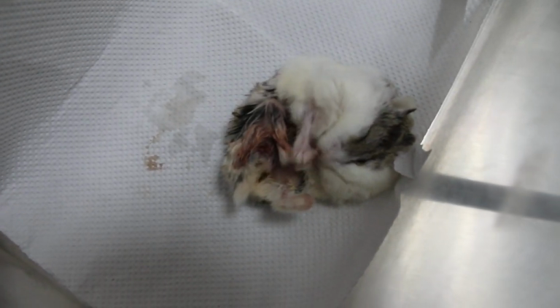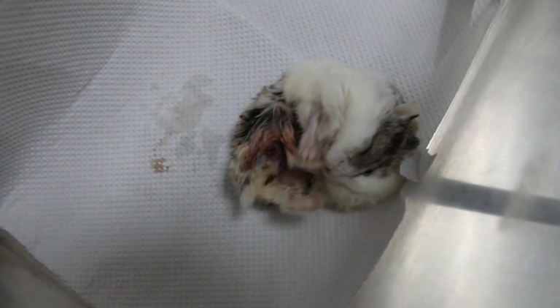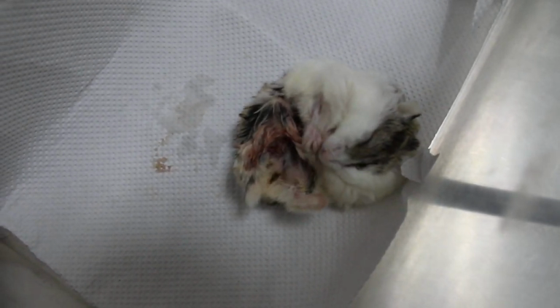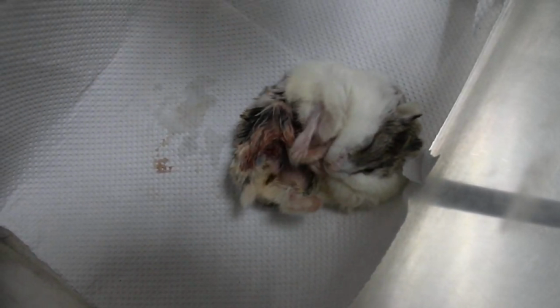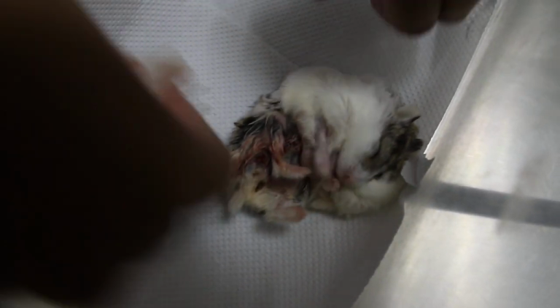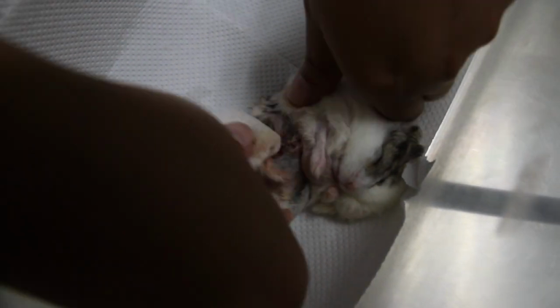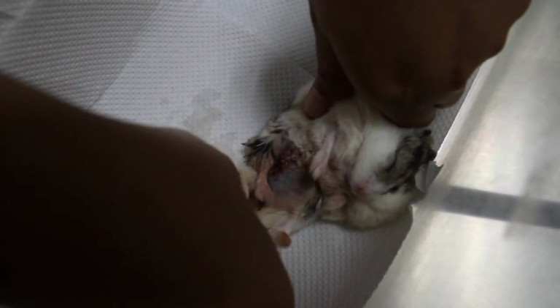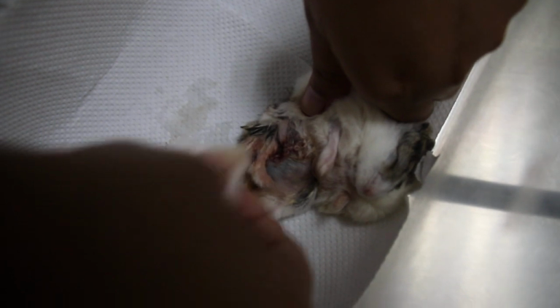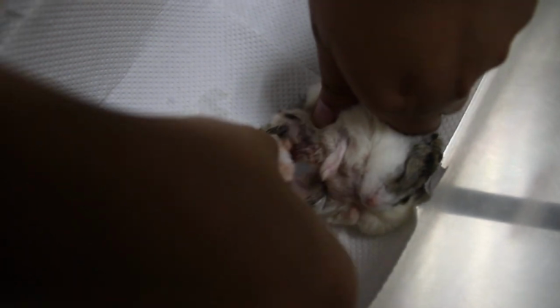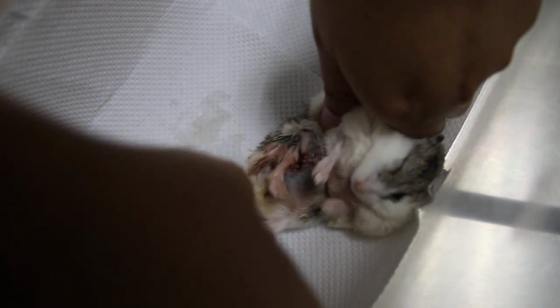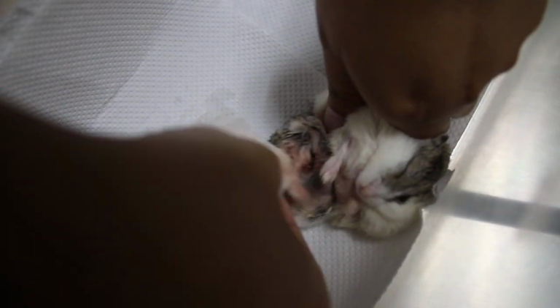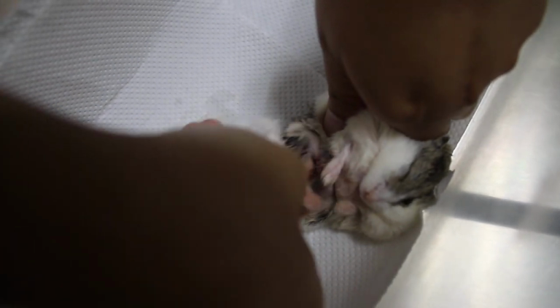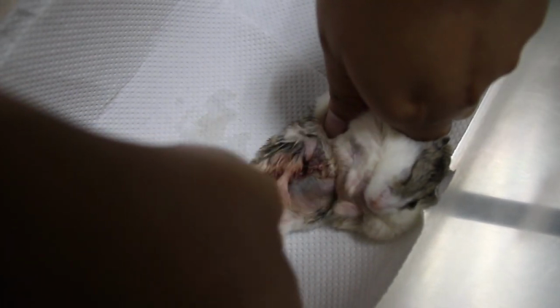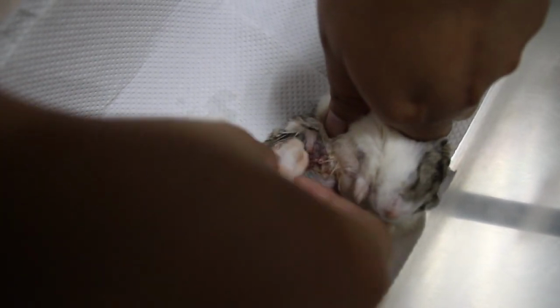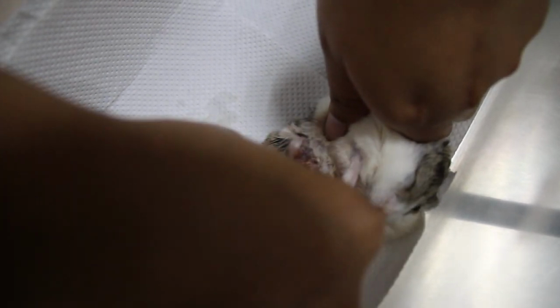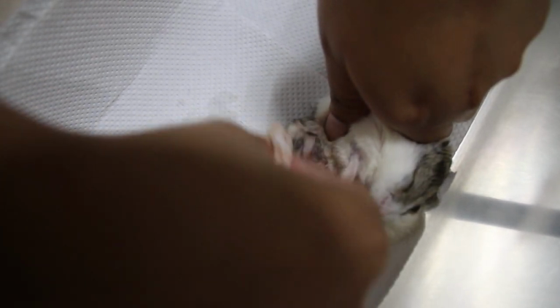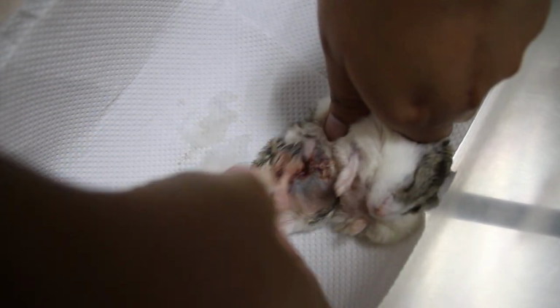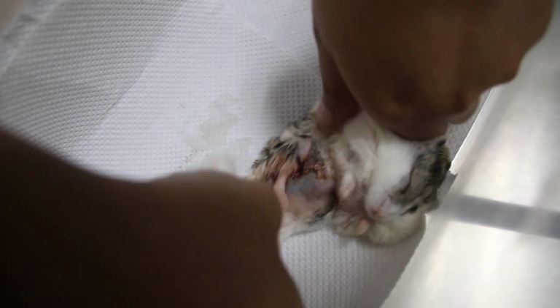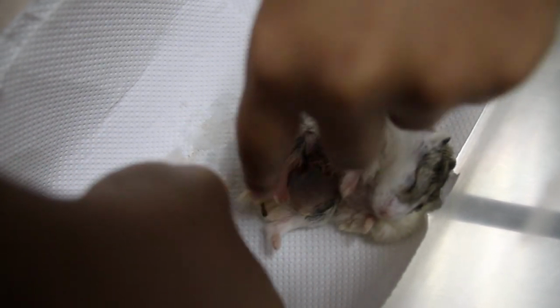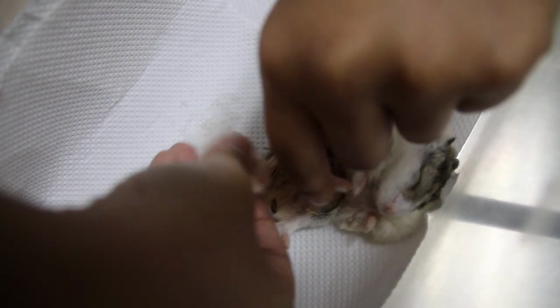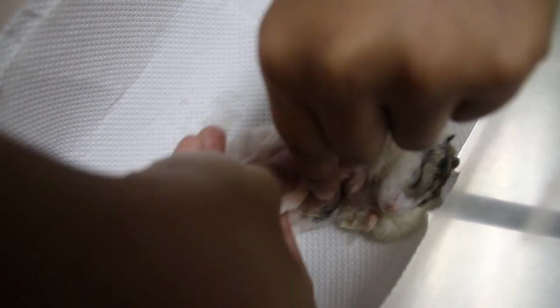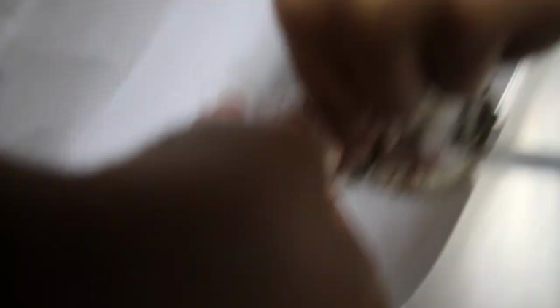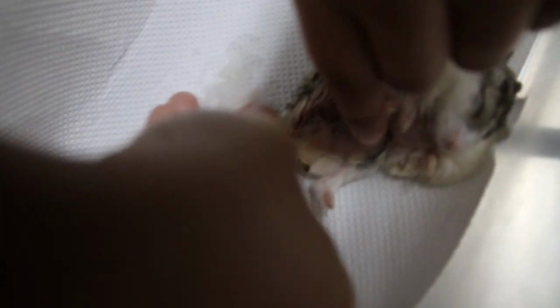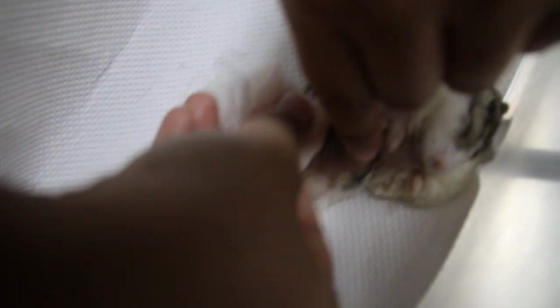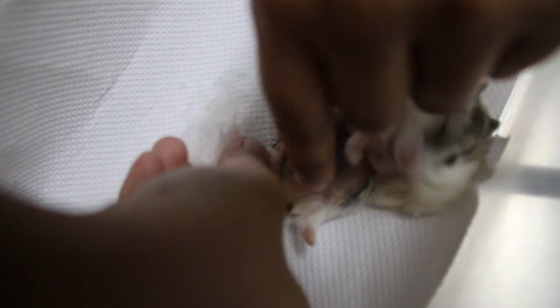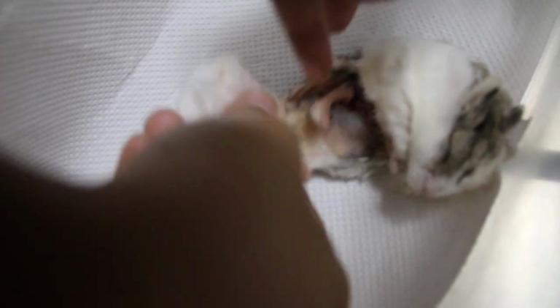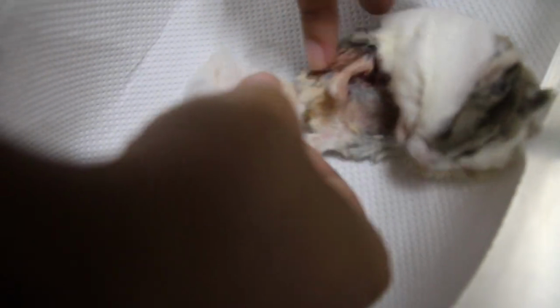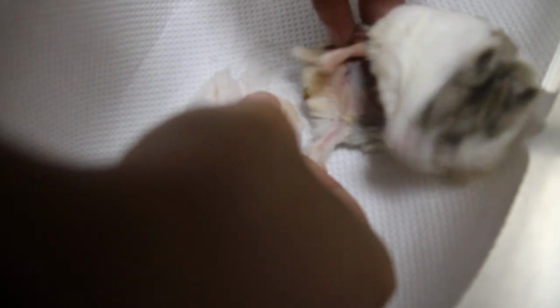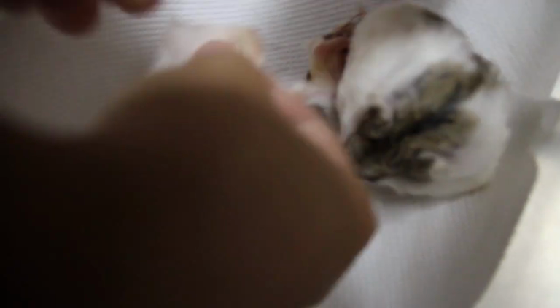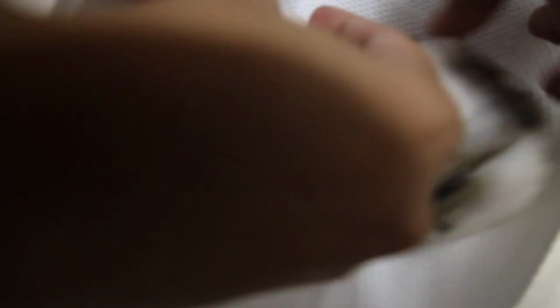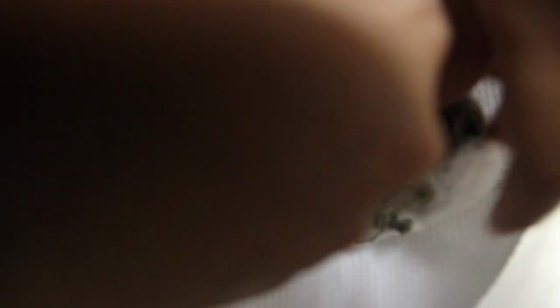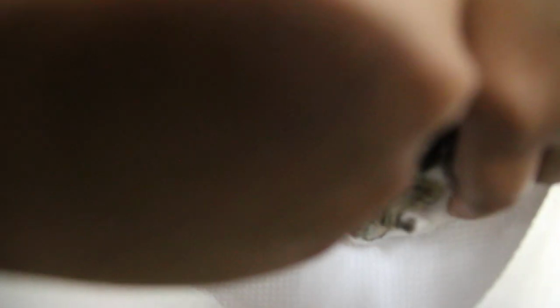That's why you have to clean before the hamster licks the blood off. Just press on it like this.